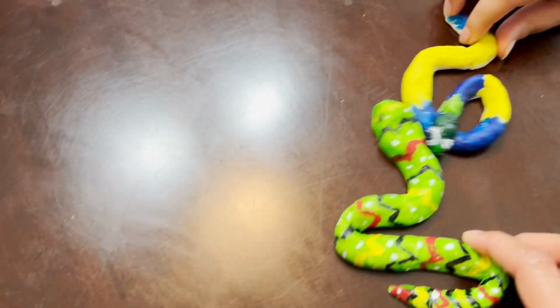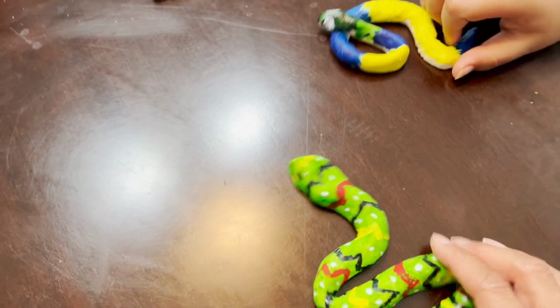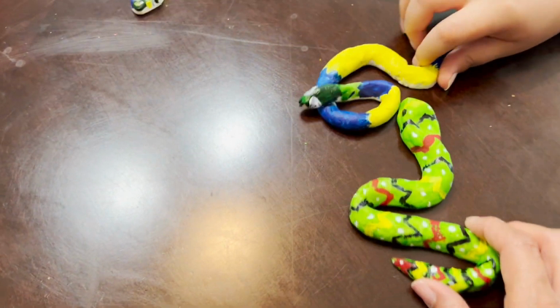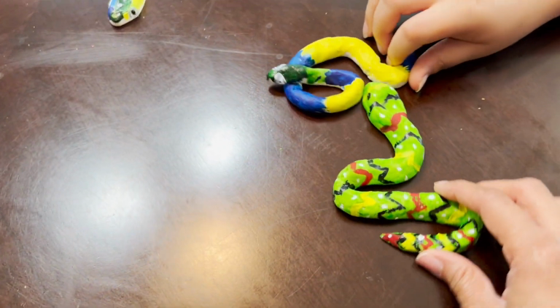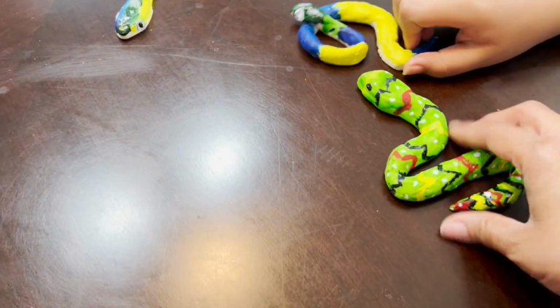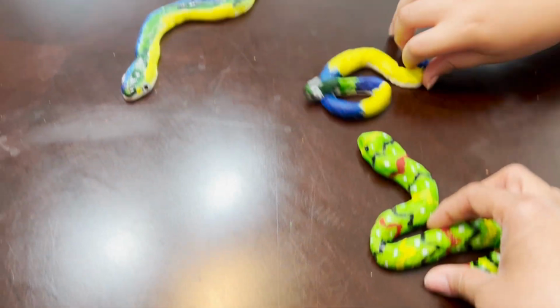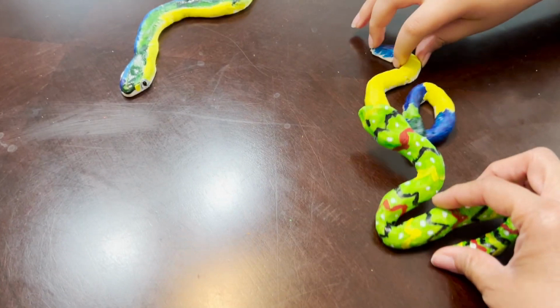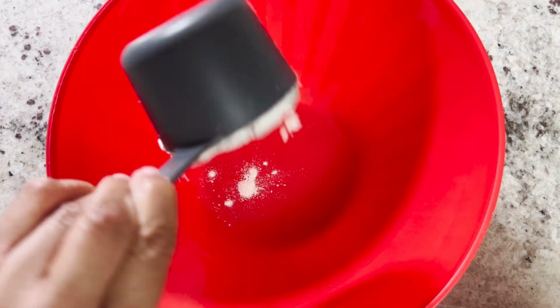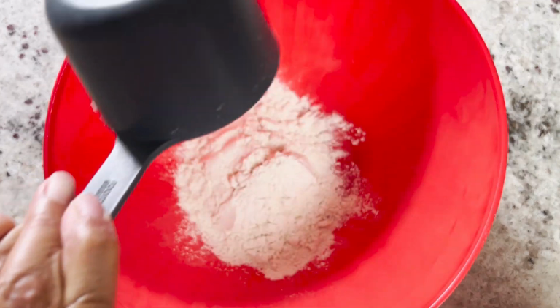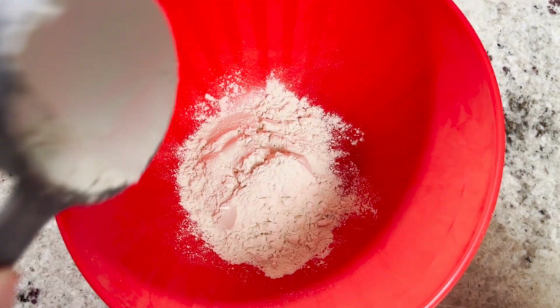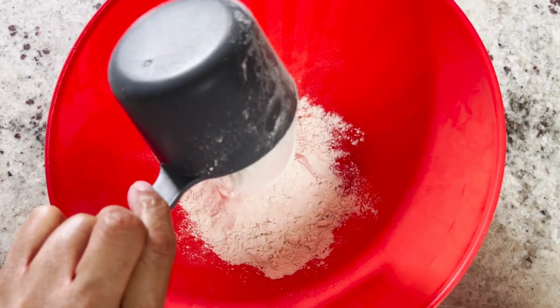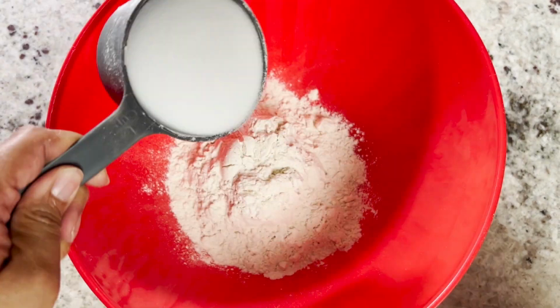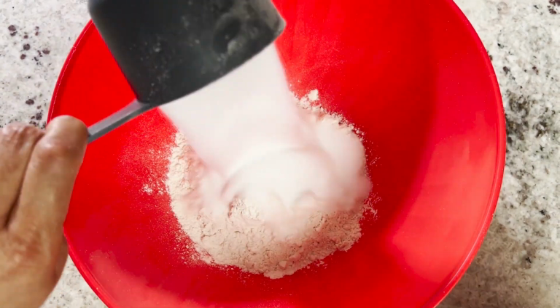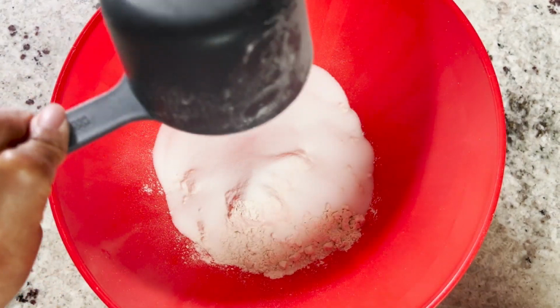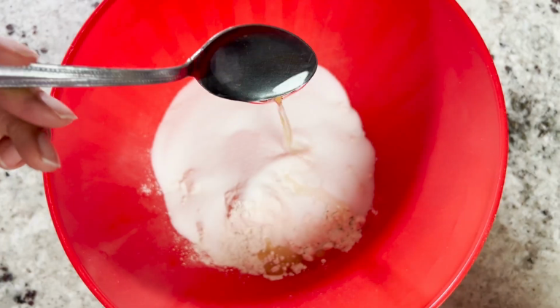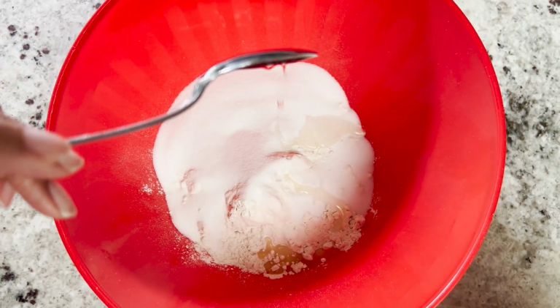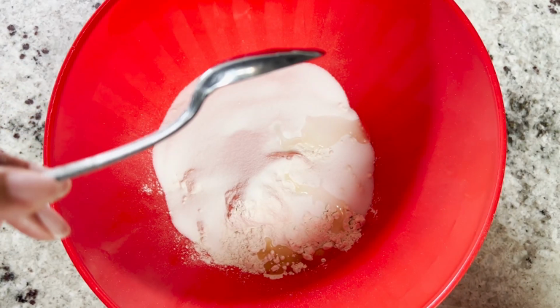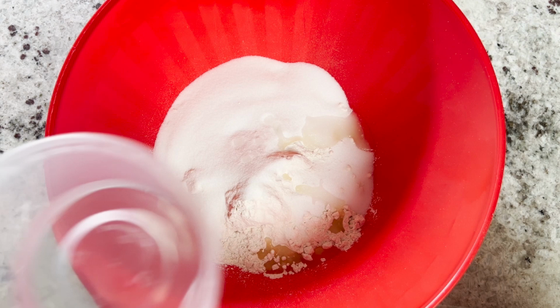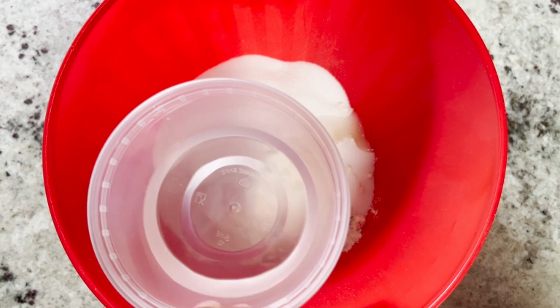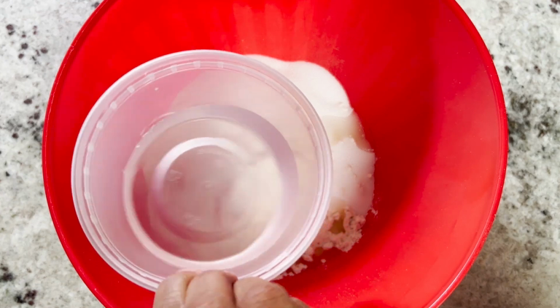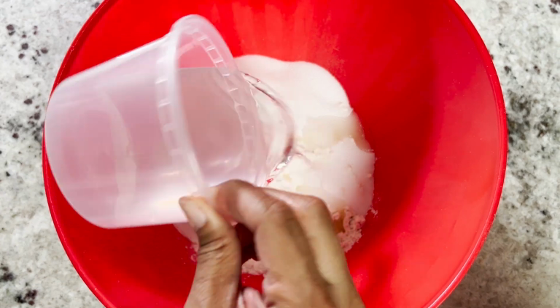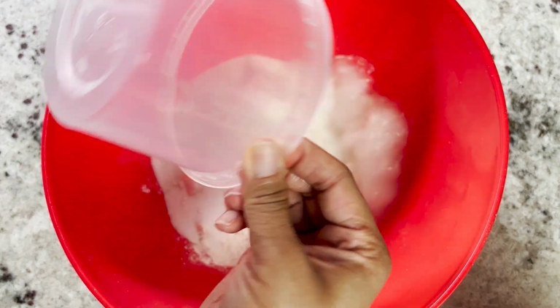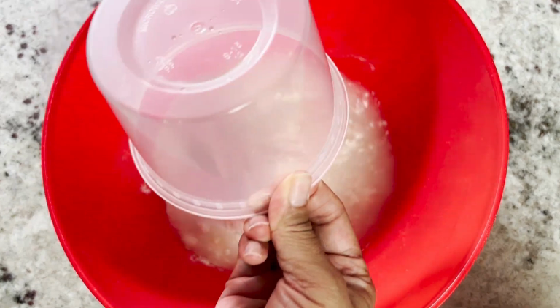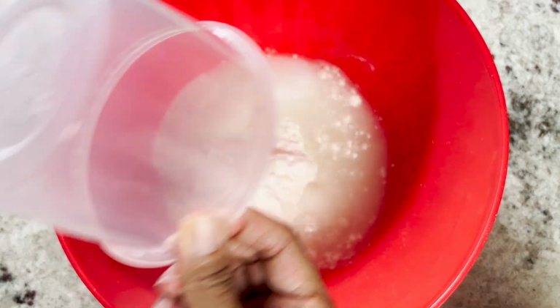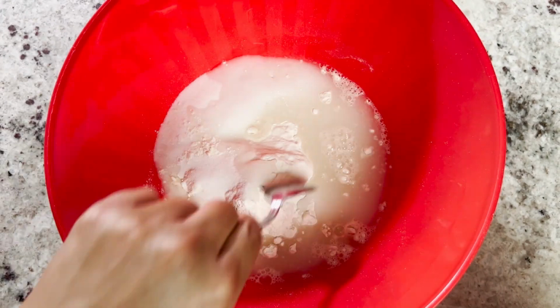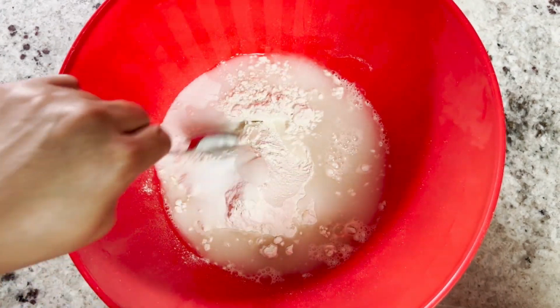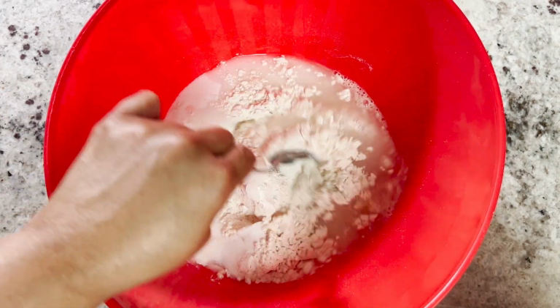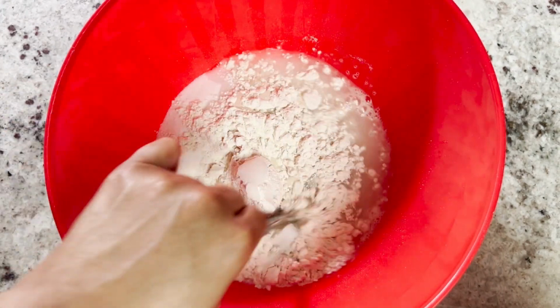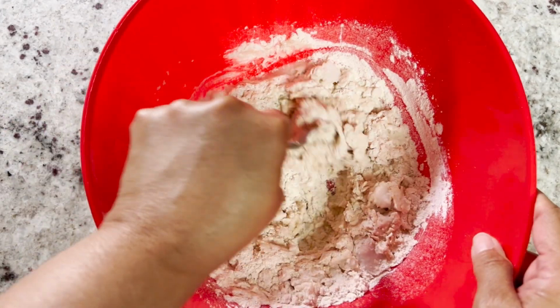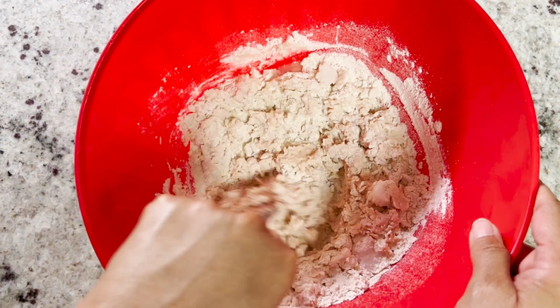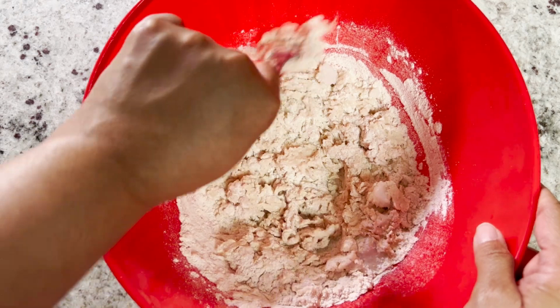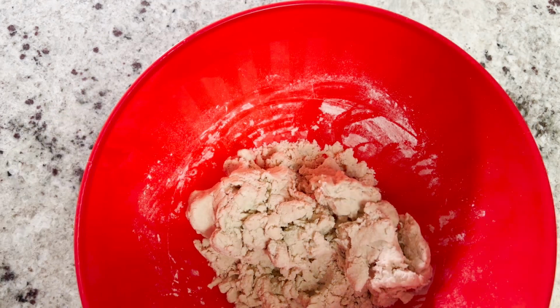We're actually making salt dough snakes. You'll need two cups of flour, one cup of salt, one tablespoon of oil, and three-fourths cups of water. You want to mix all the ingredients up until it becomes like play-doh.